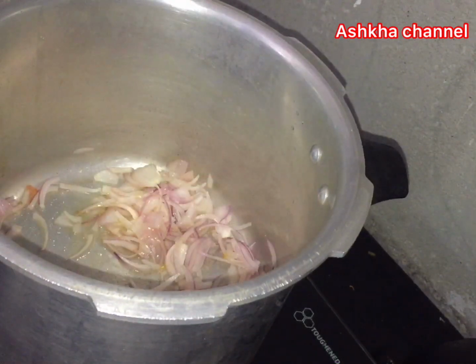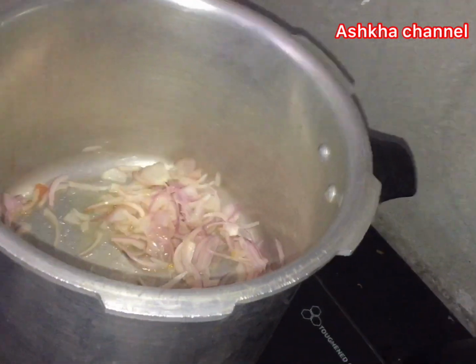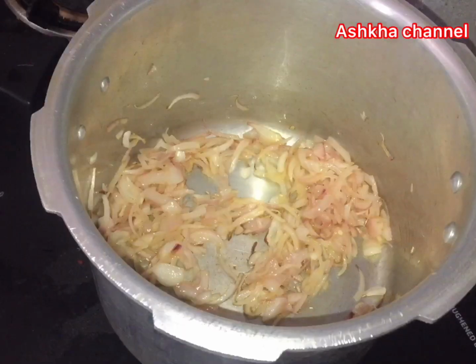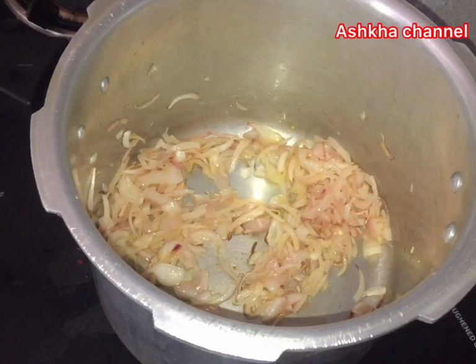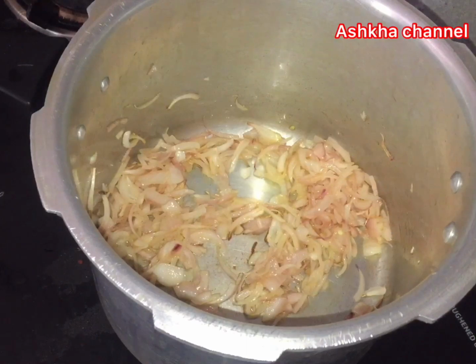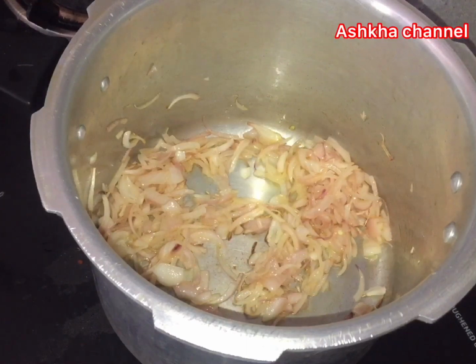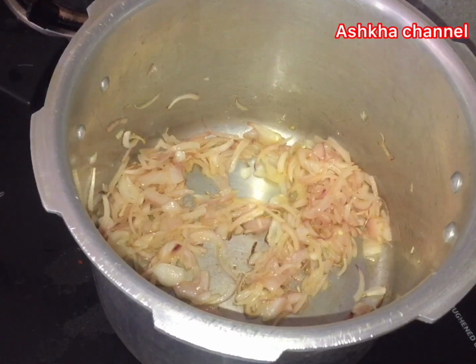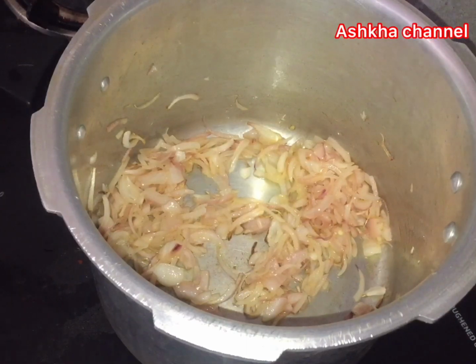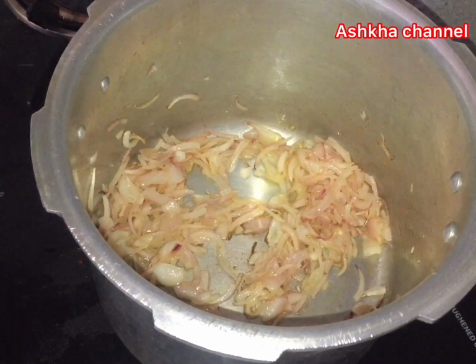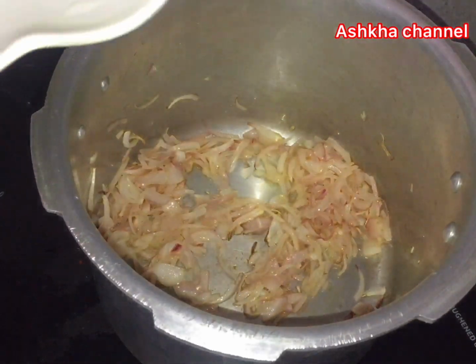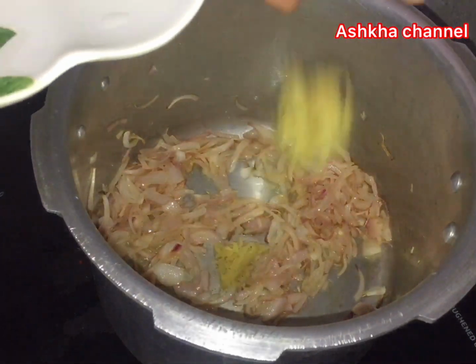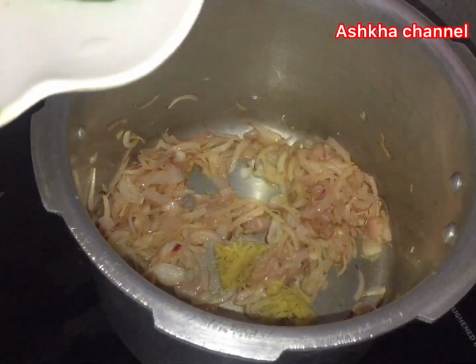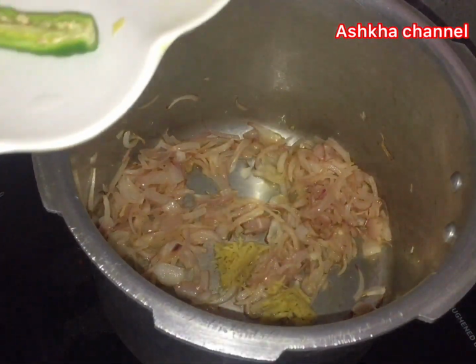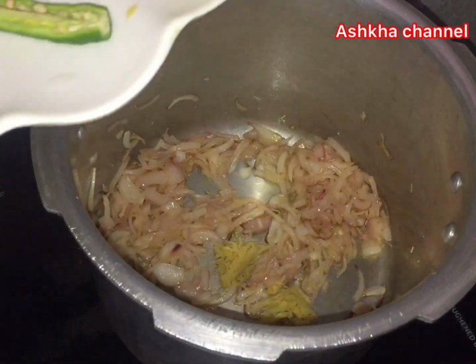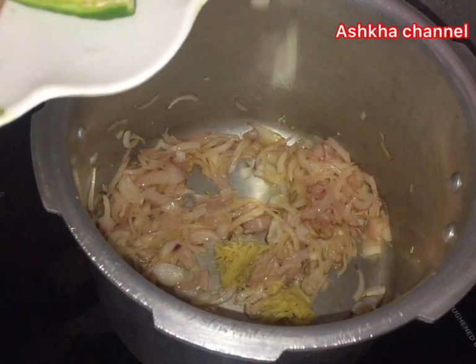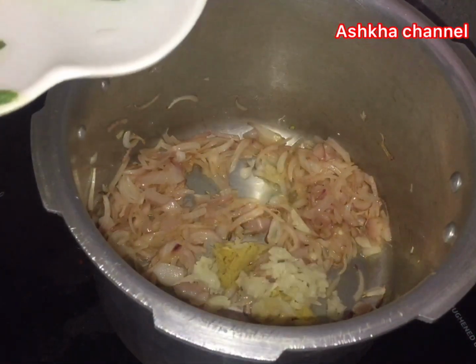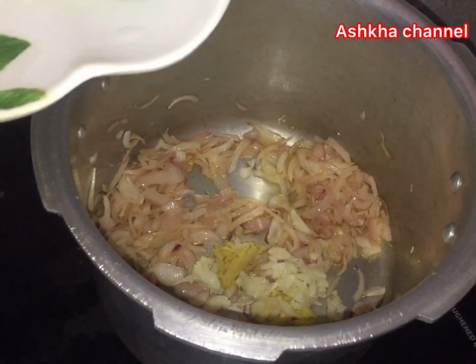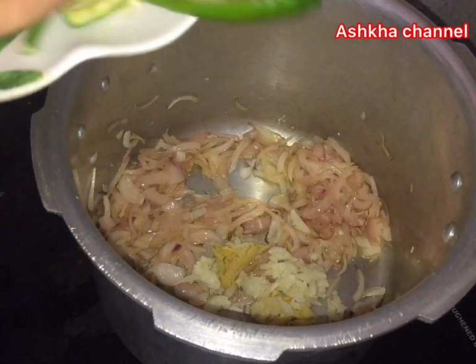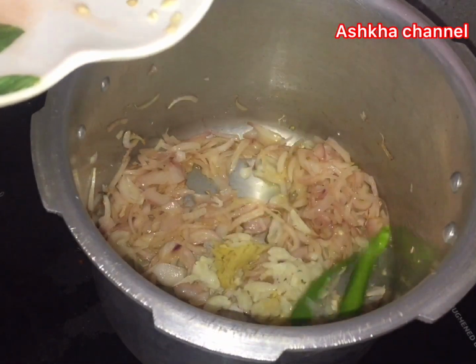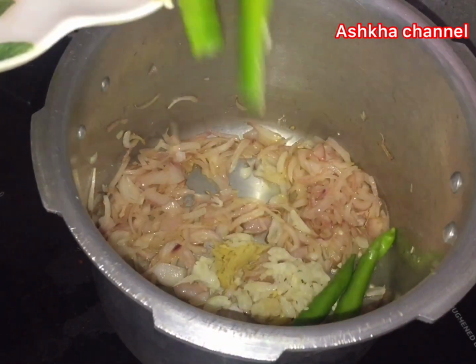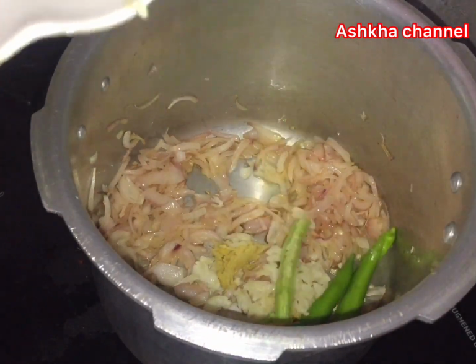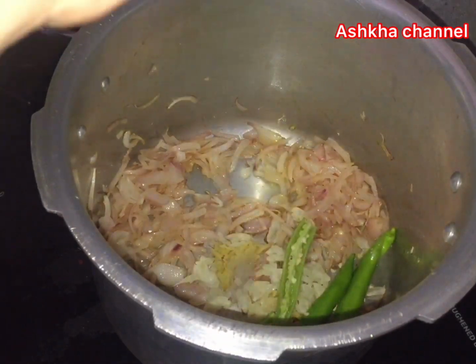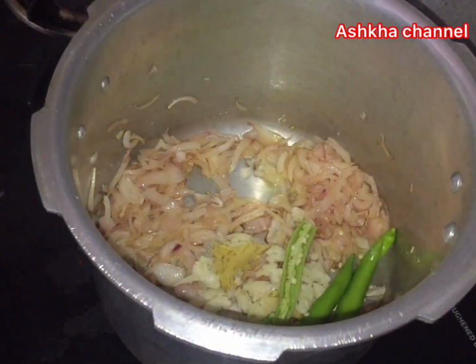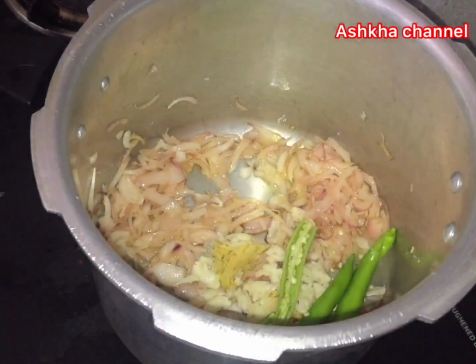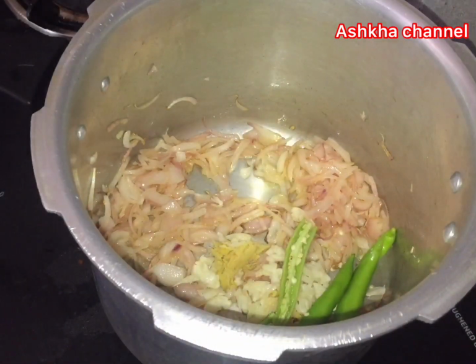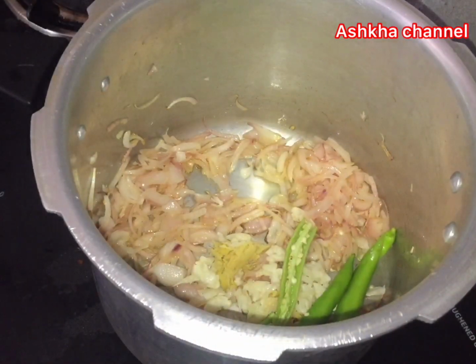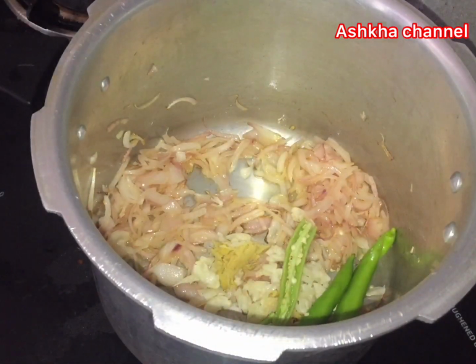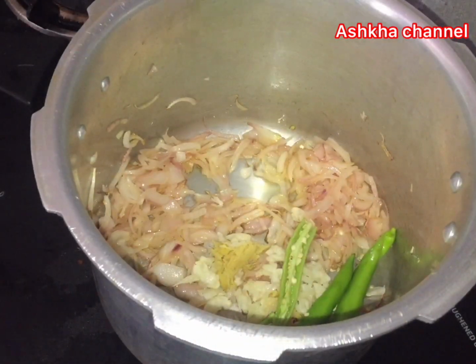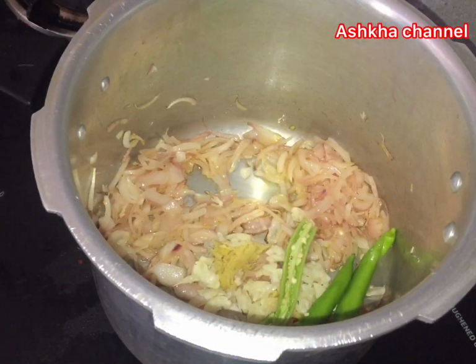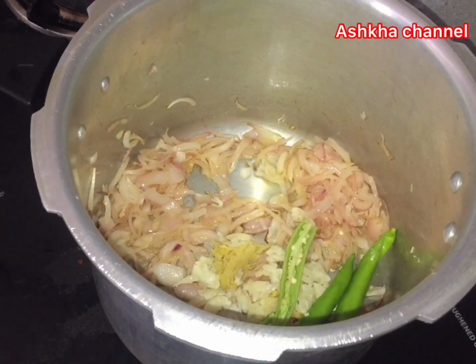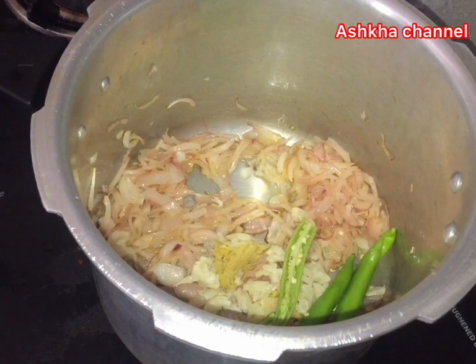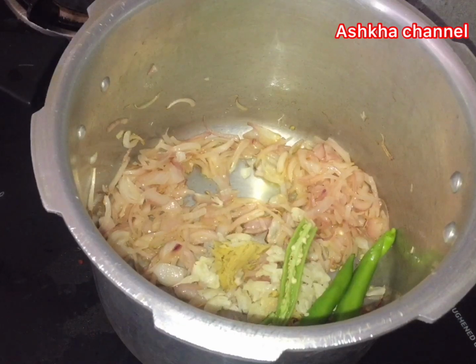Let's put the brown sugar in the pan. Then put the onion in the pan.